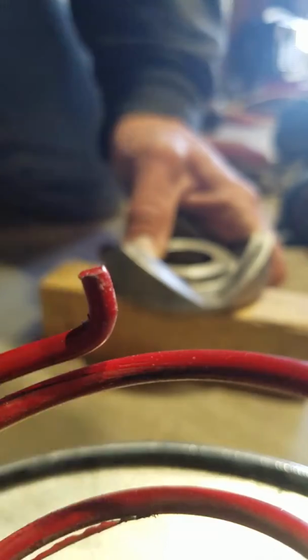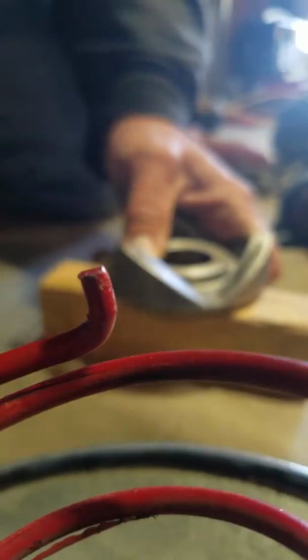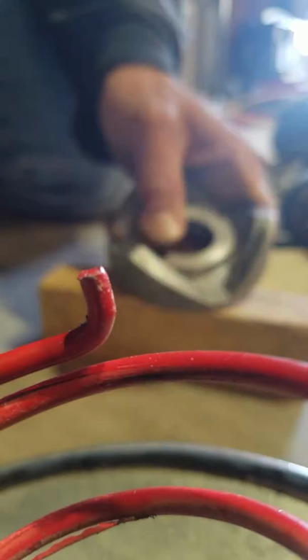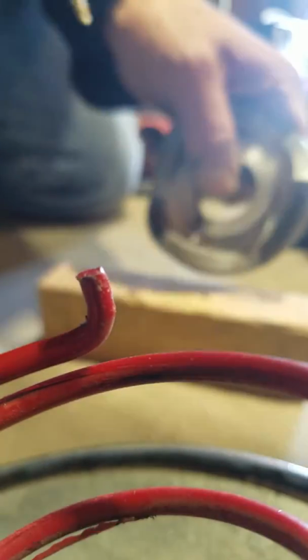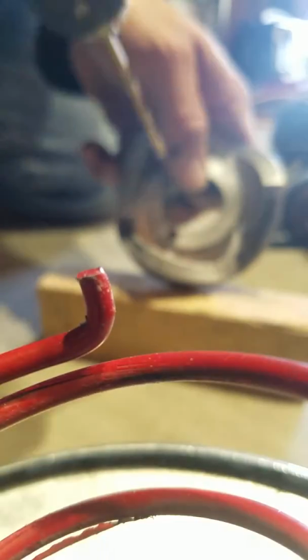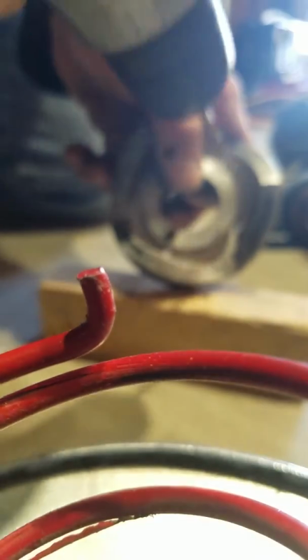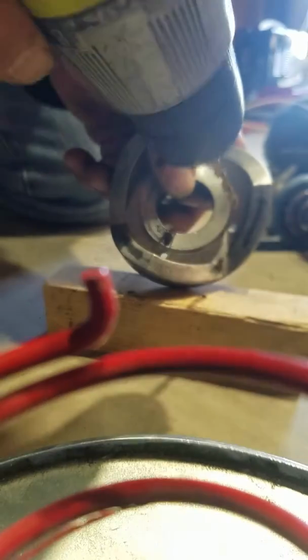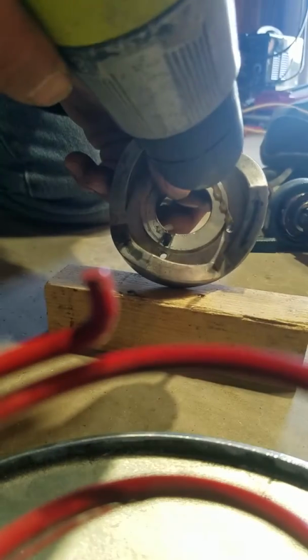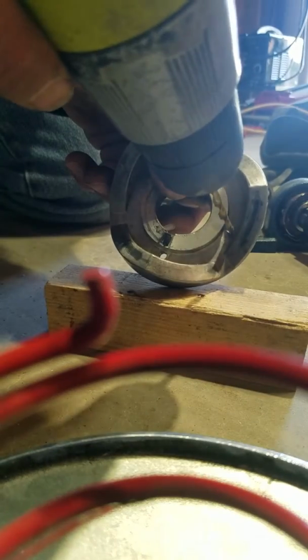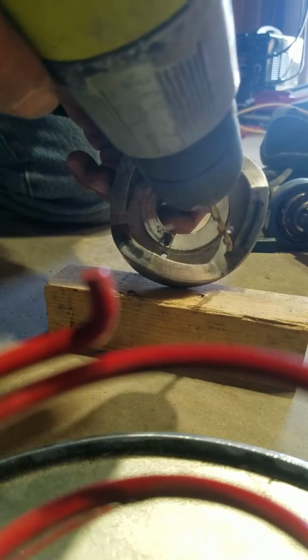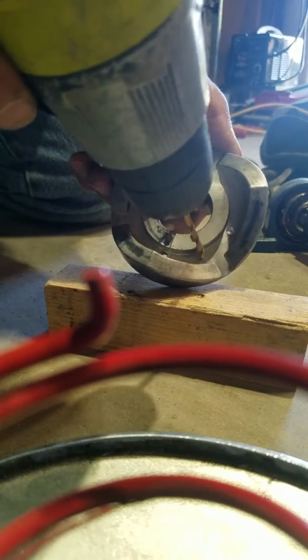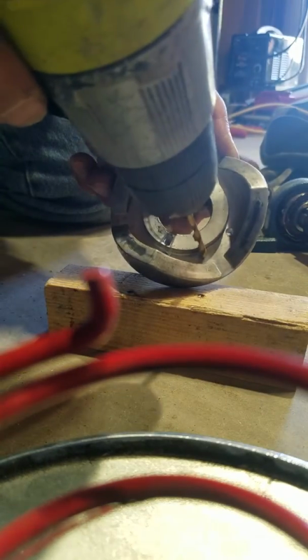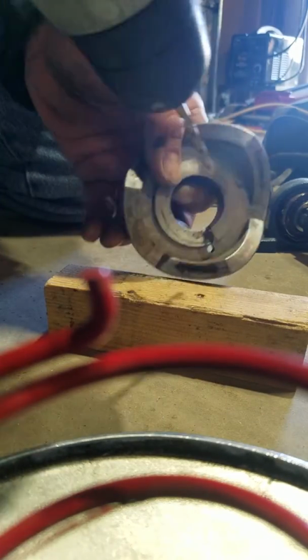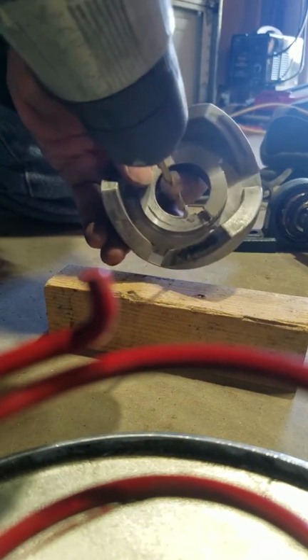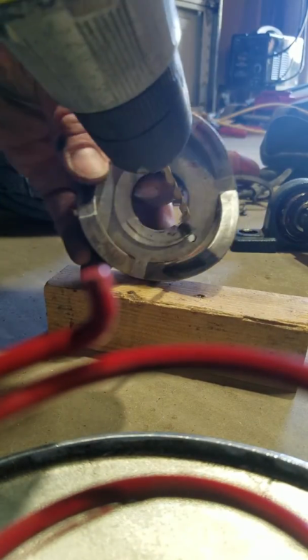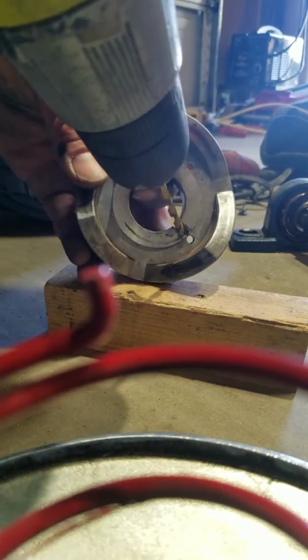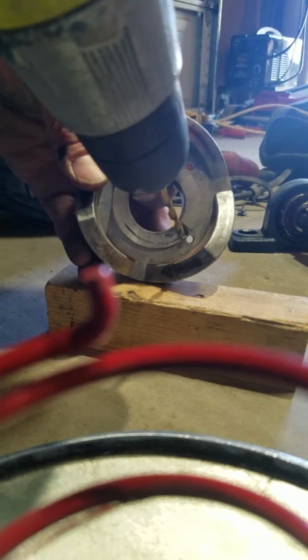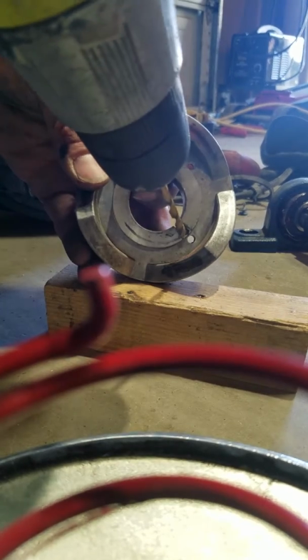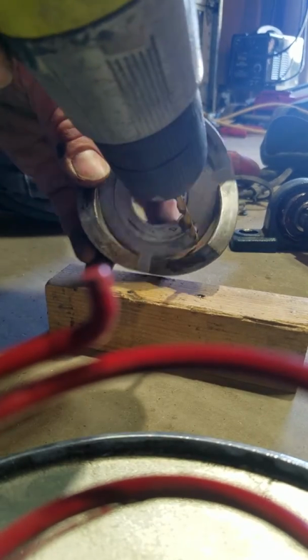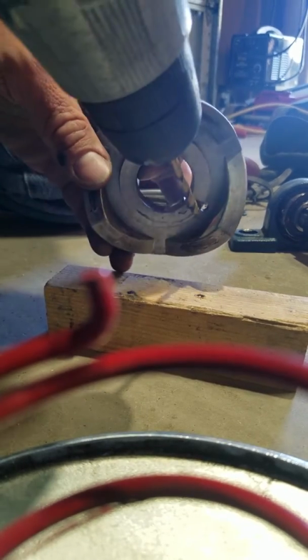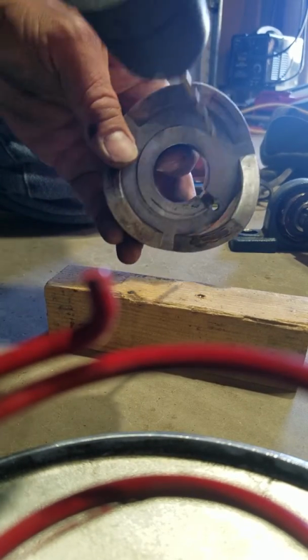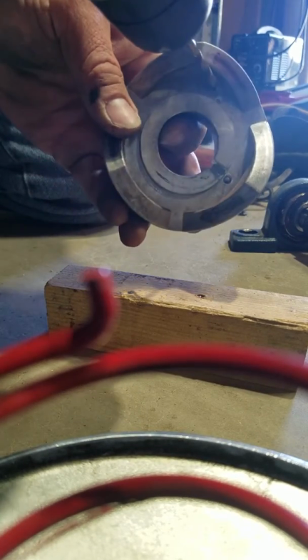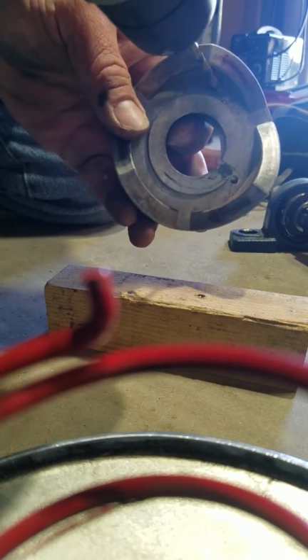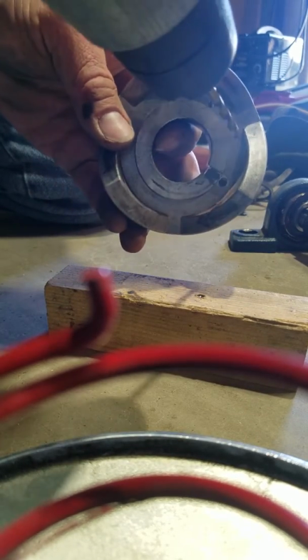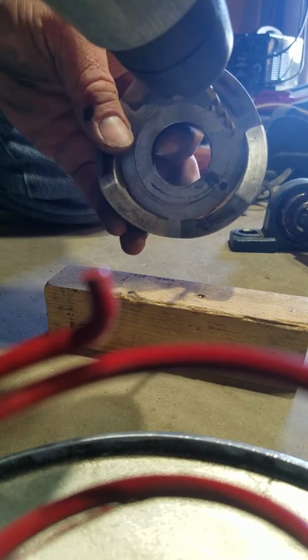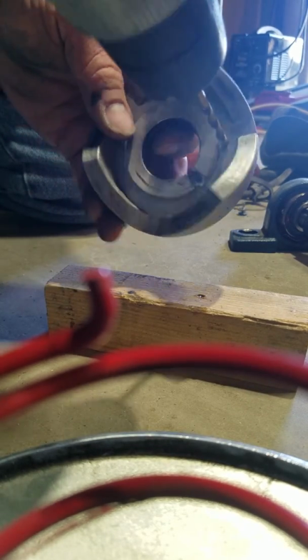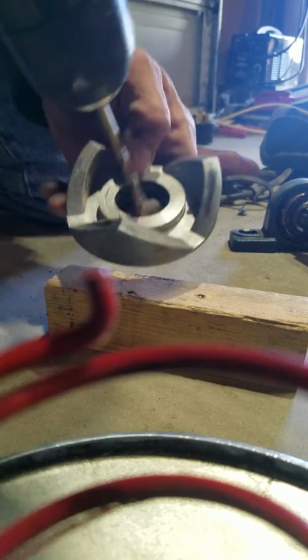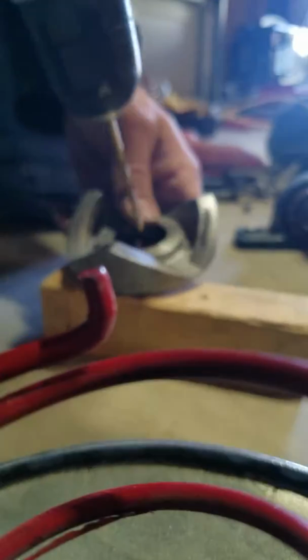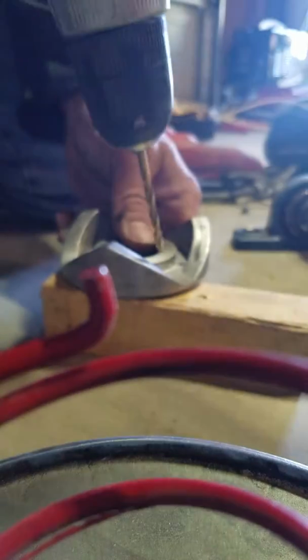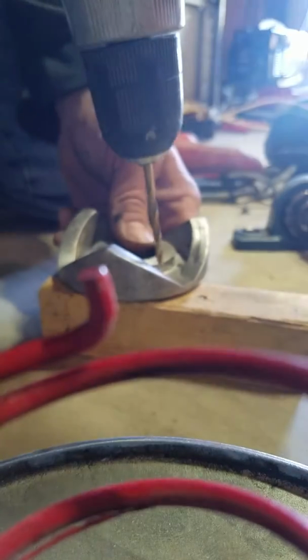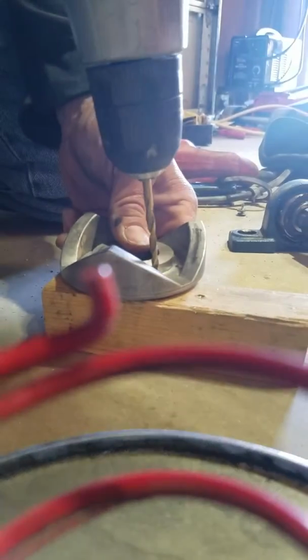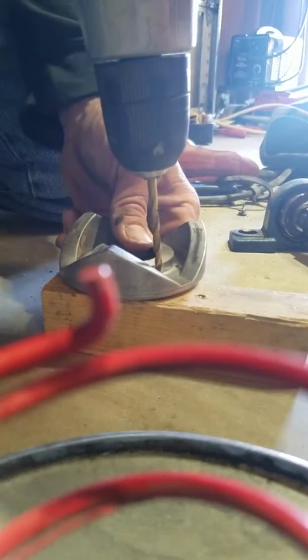So about 45 degrees from the original hole — this is it here. Here's my new hole. I'm going to drill in another new hole.